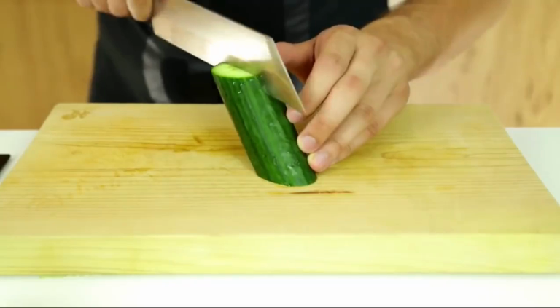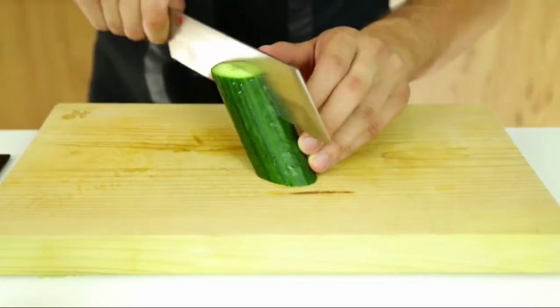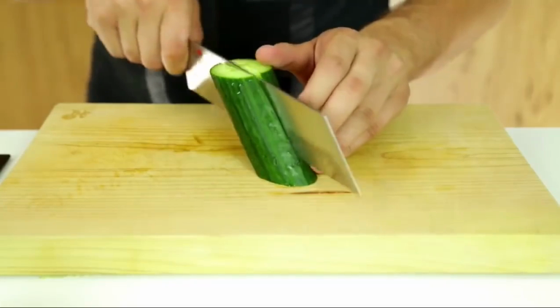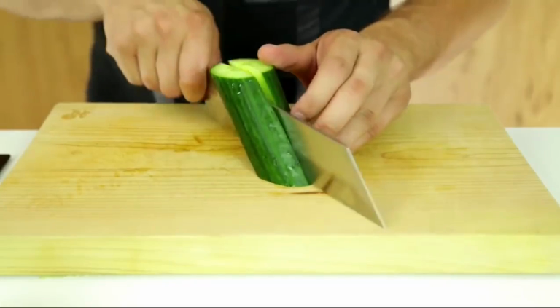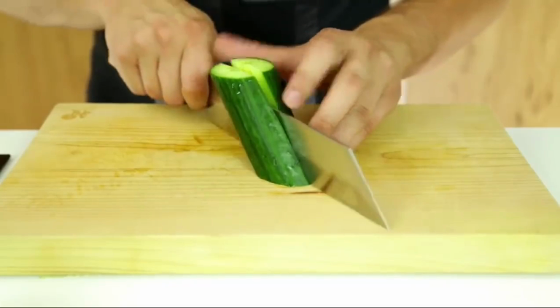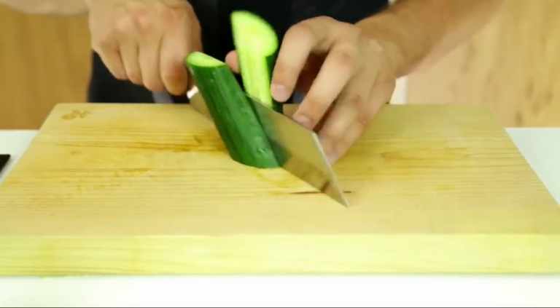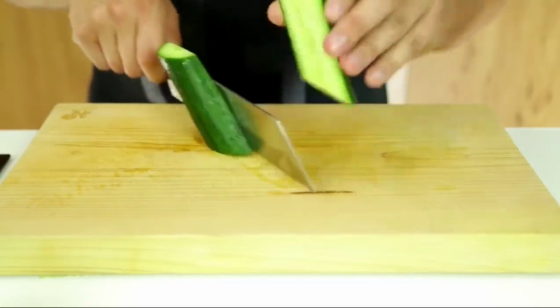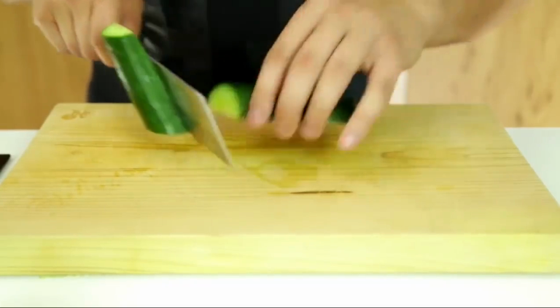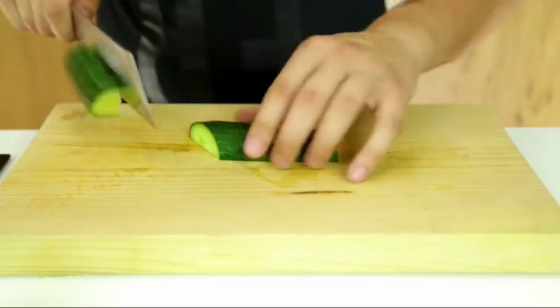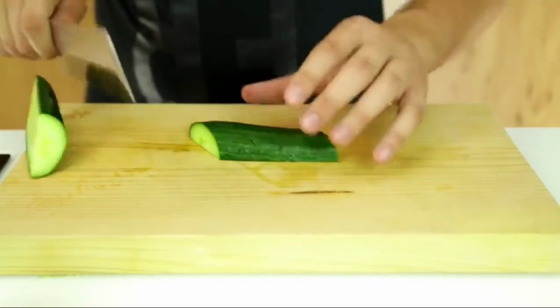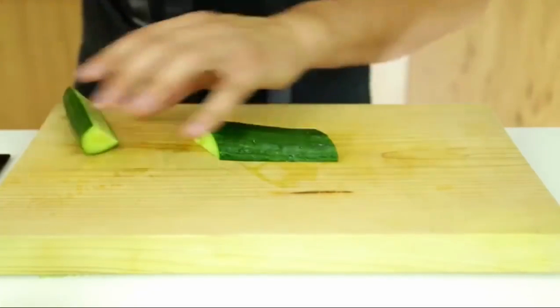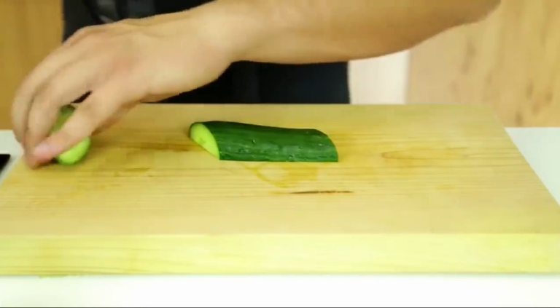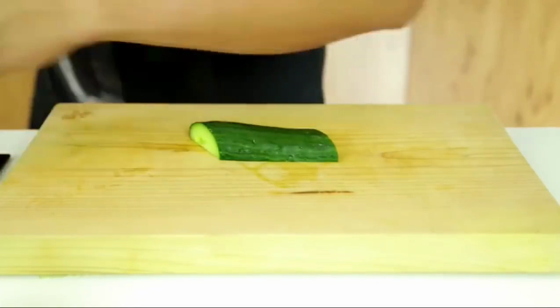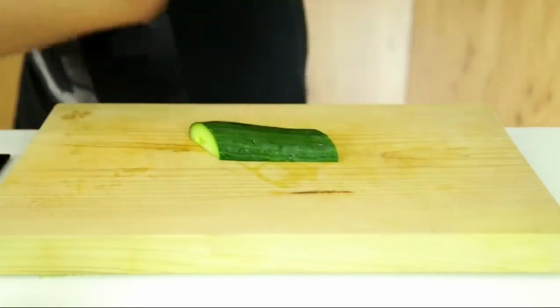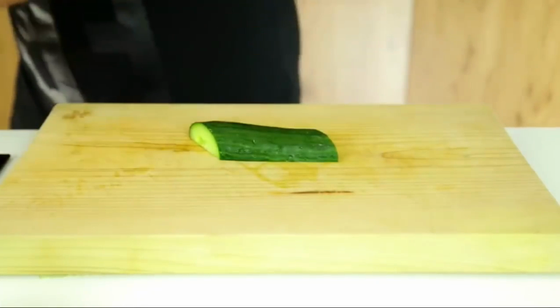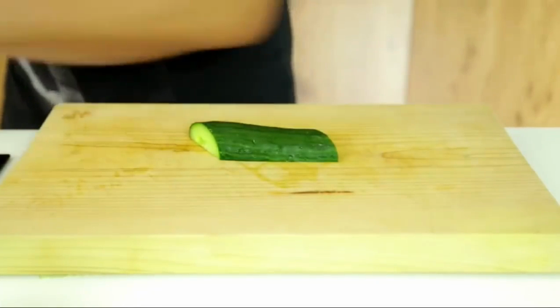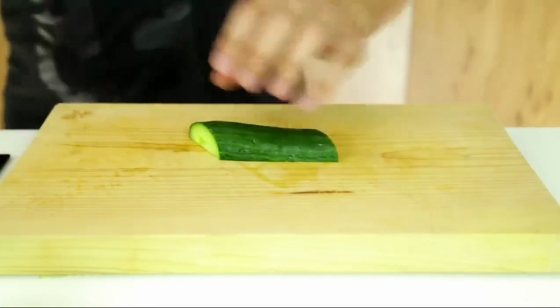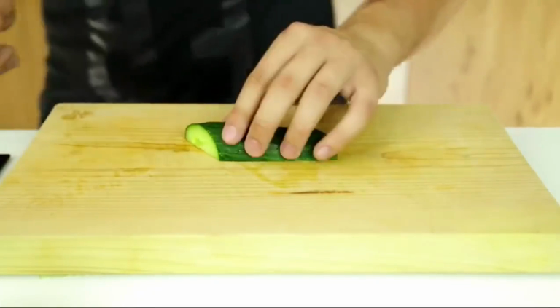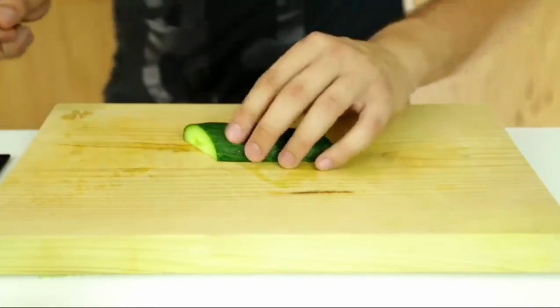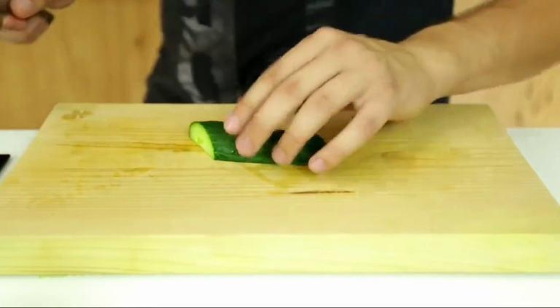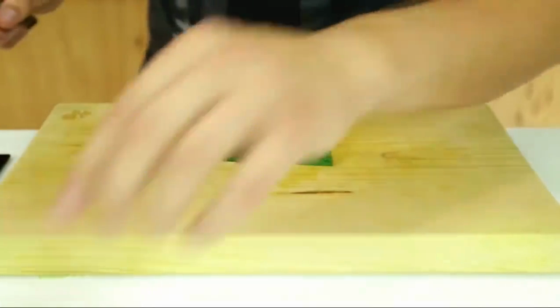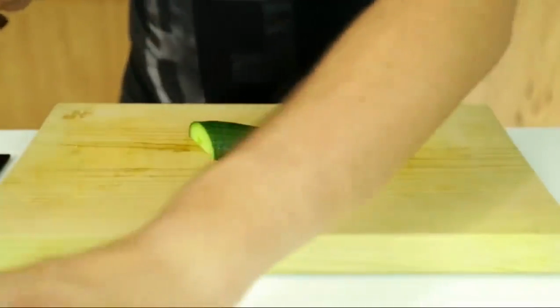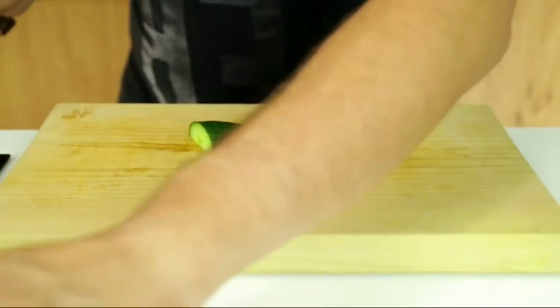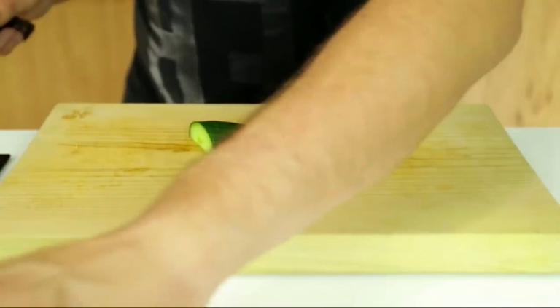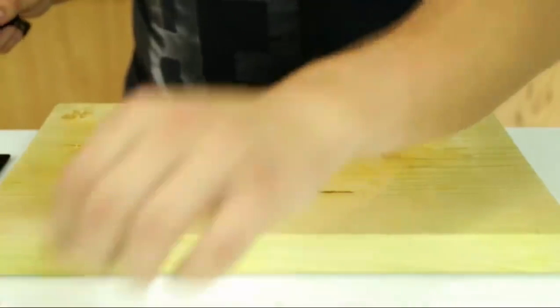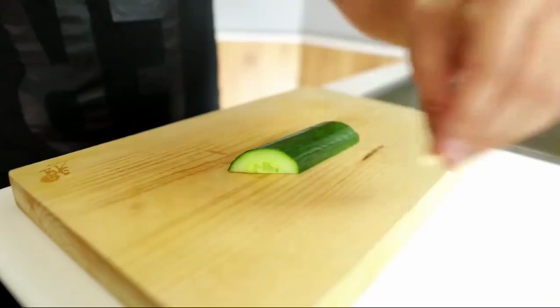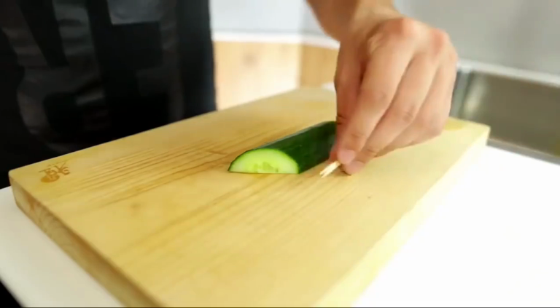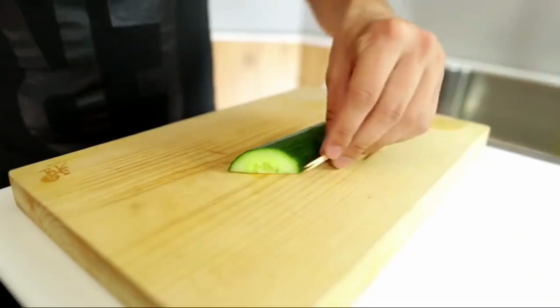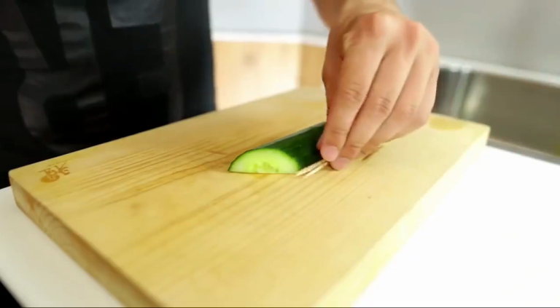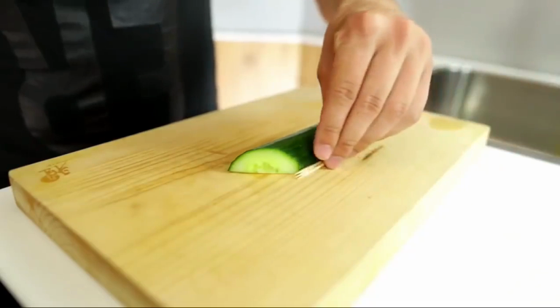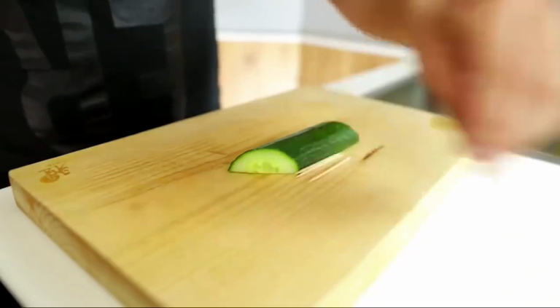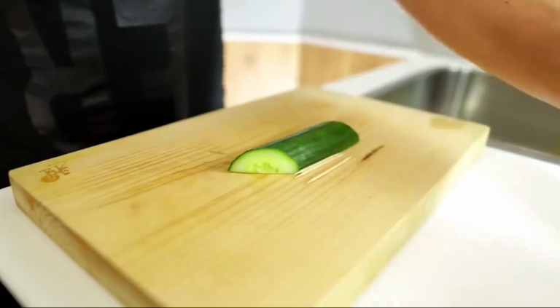Then slice it in half, take one of these halves, and add three toothpicks on either side, just like this.